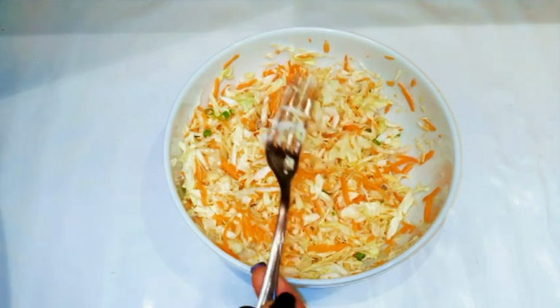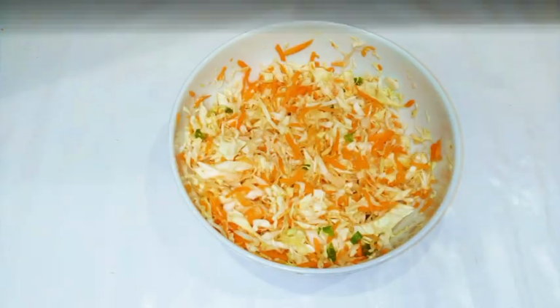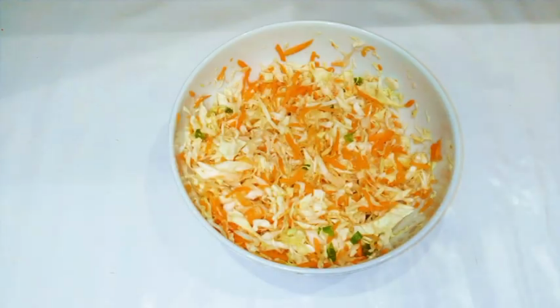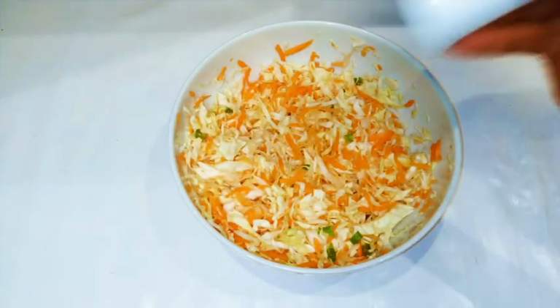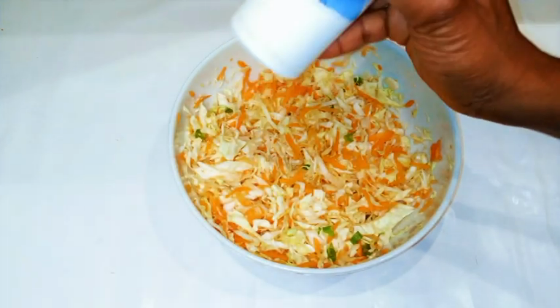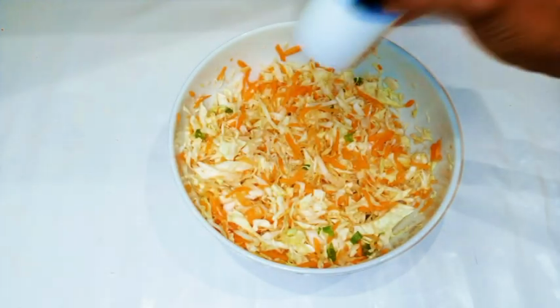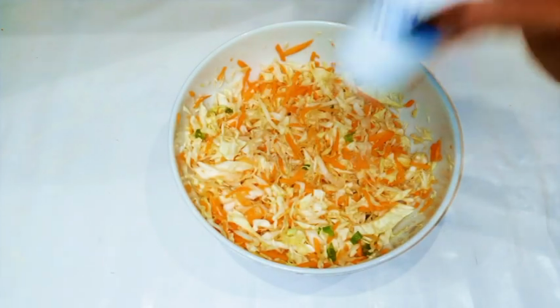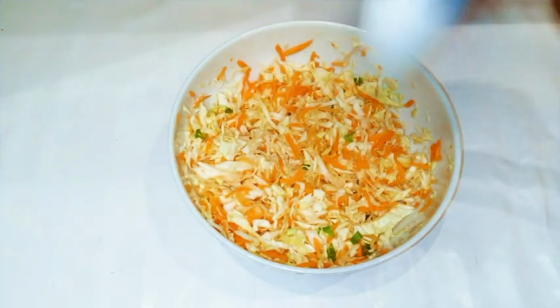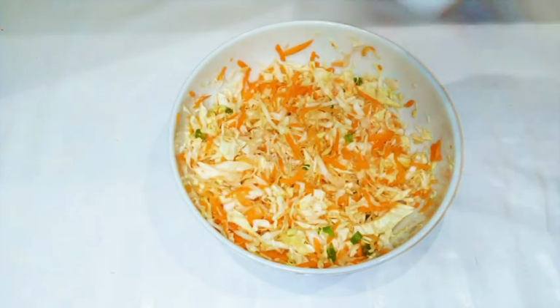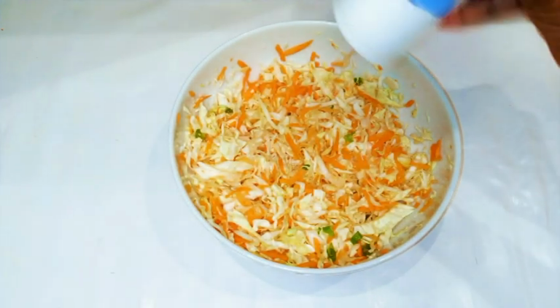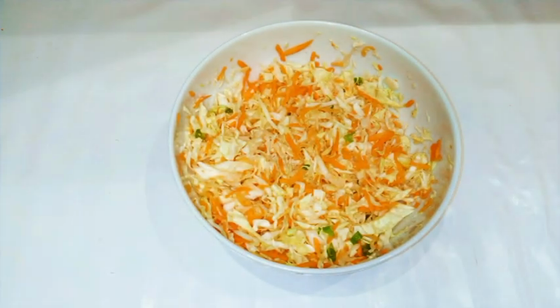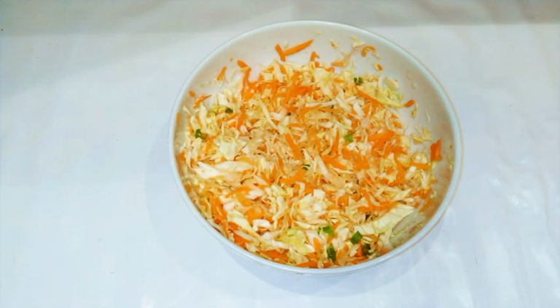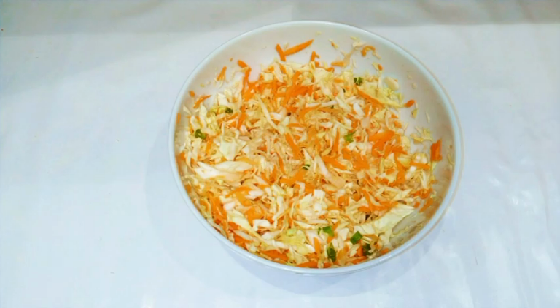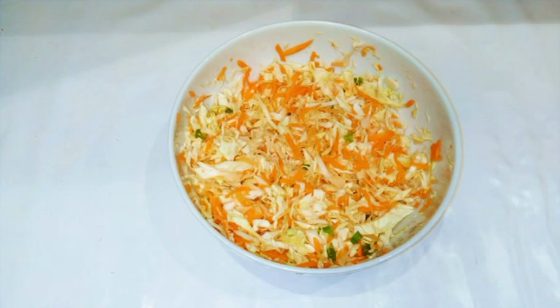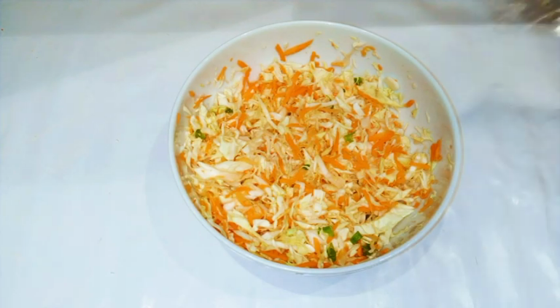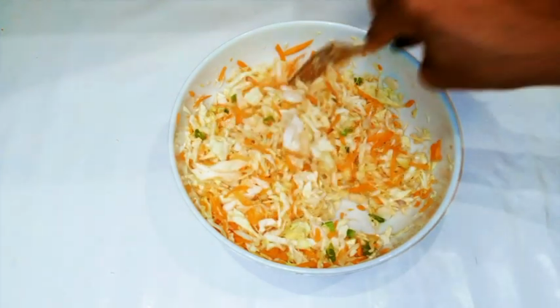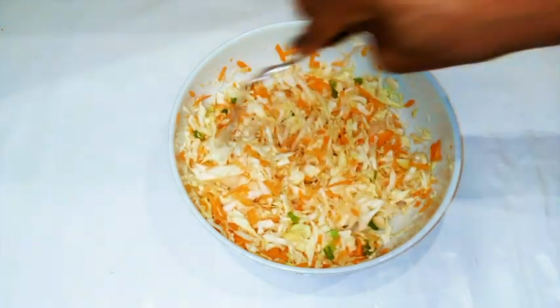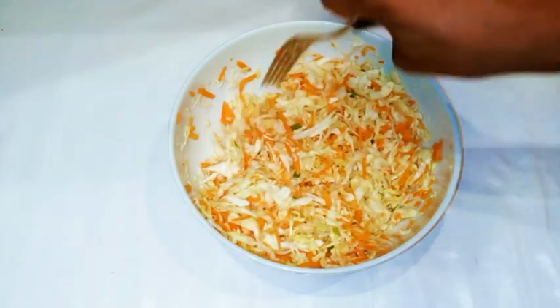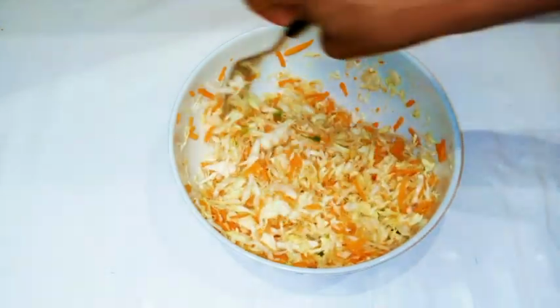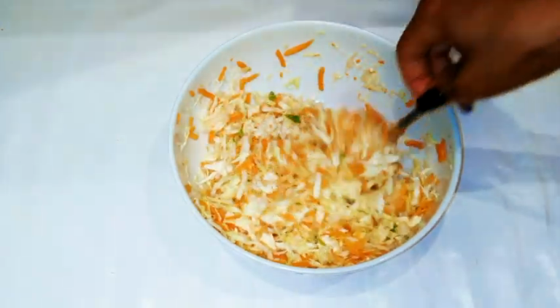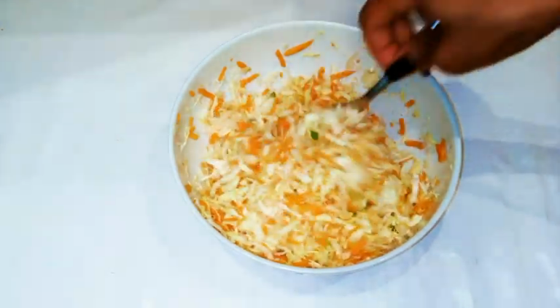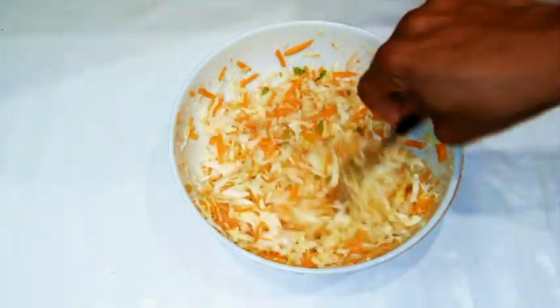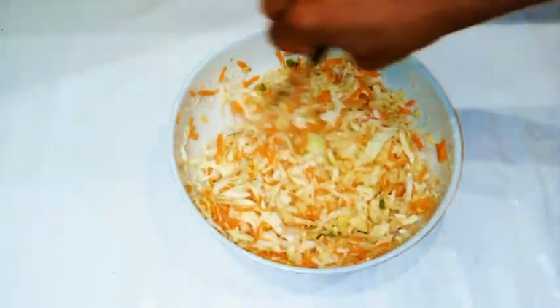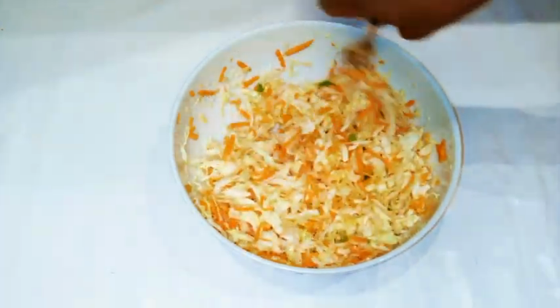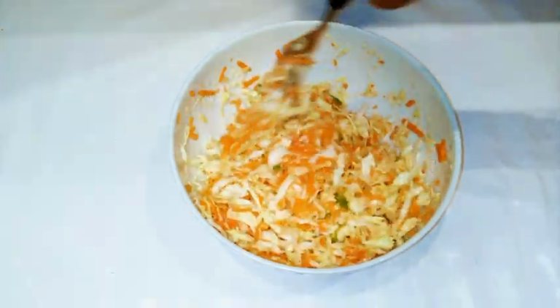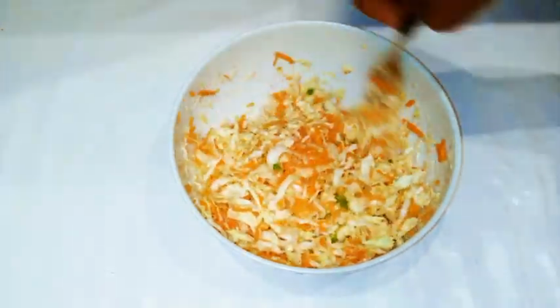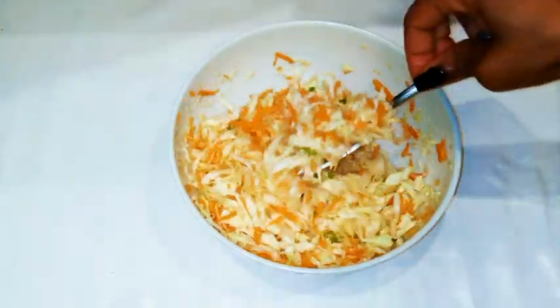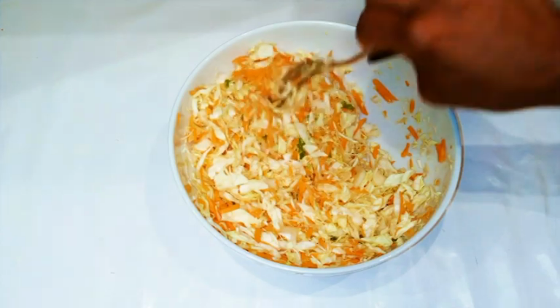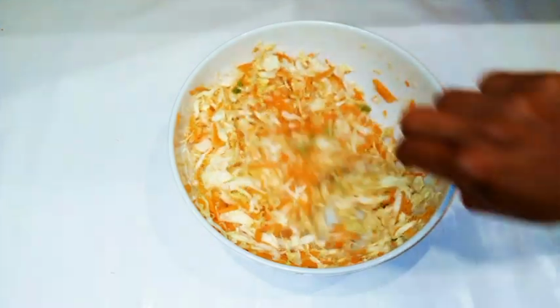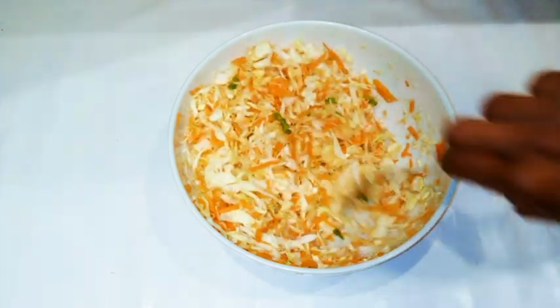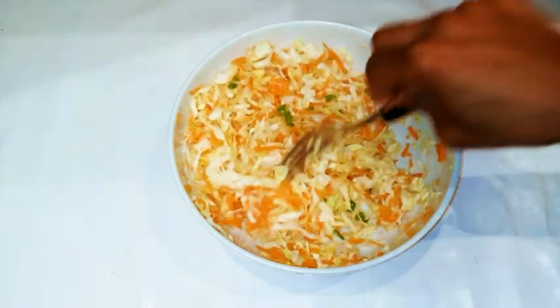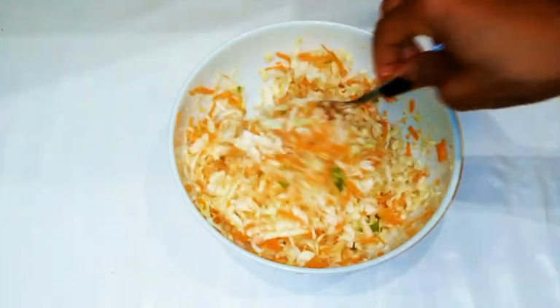Now I'm gonna add just a pinch of salt and continue mixing. As you know, cabbage is almost tasteless, so a little bit of salt is gonna do it some good.